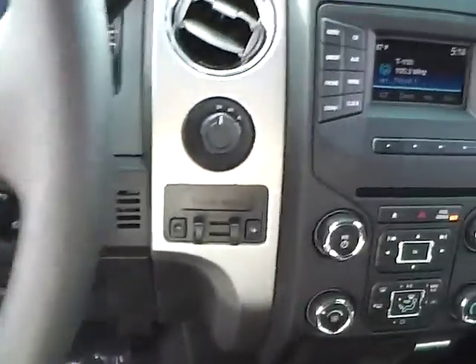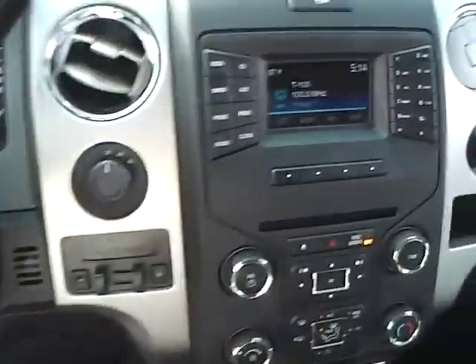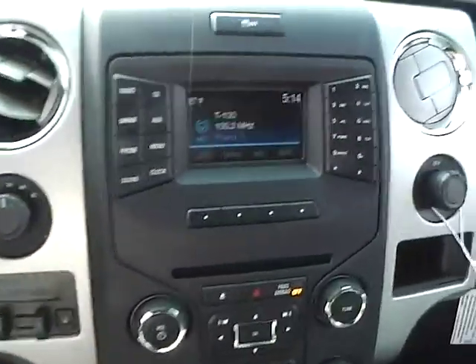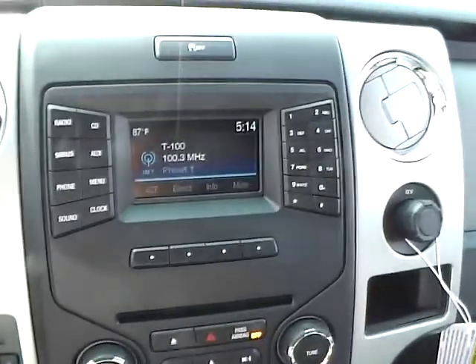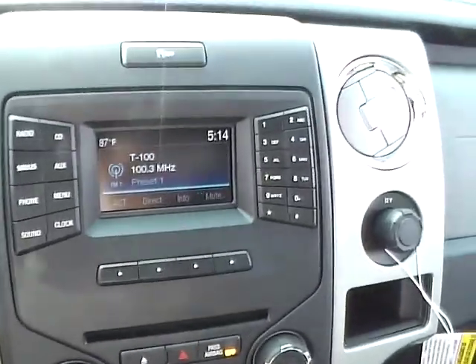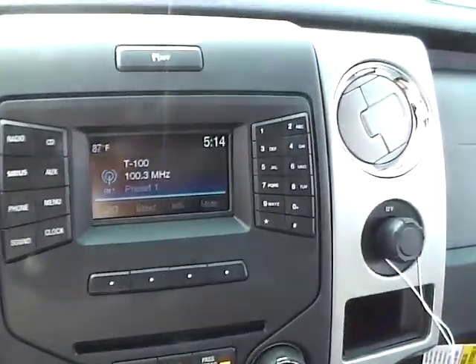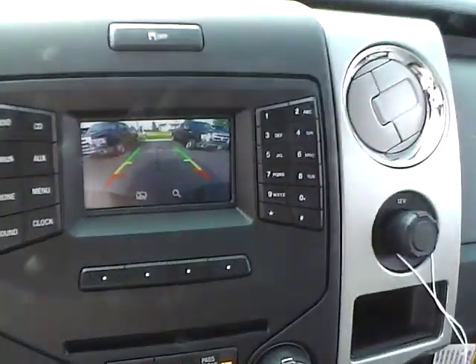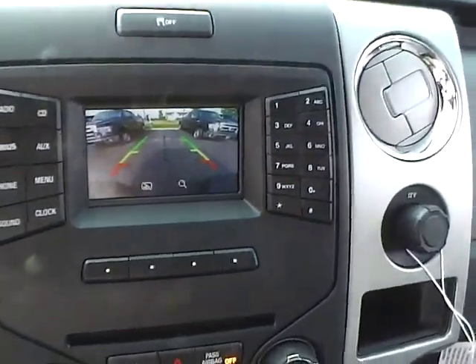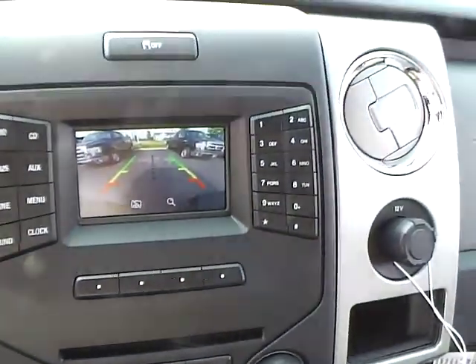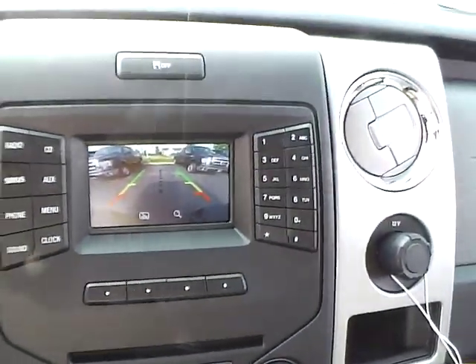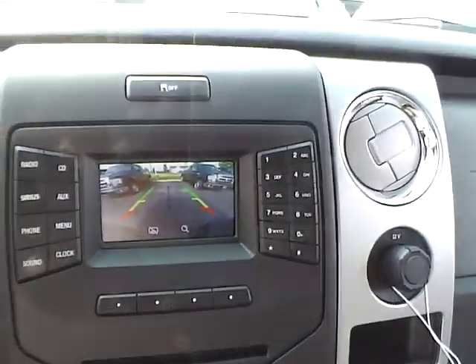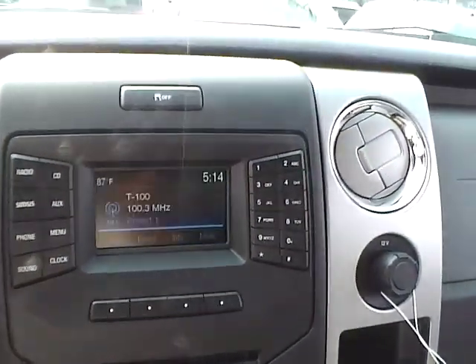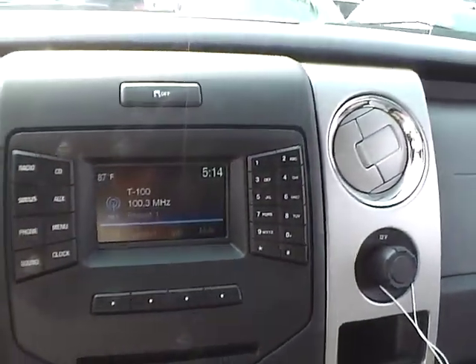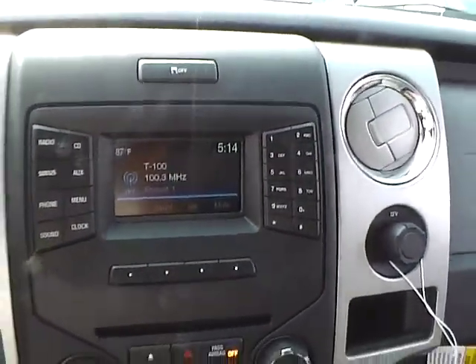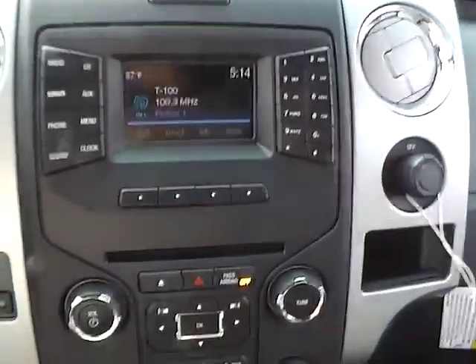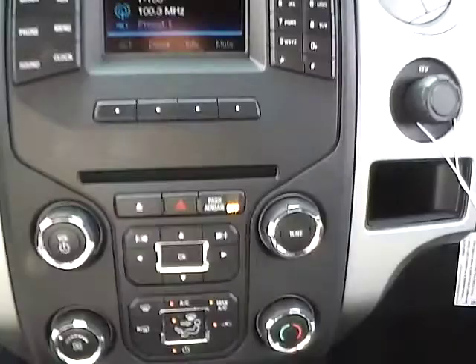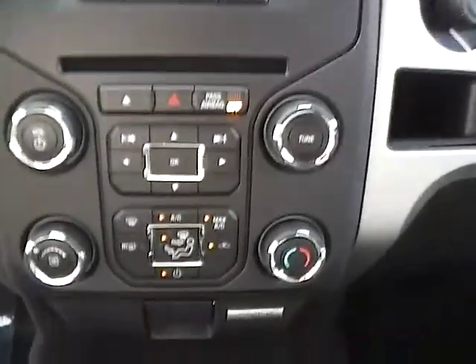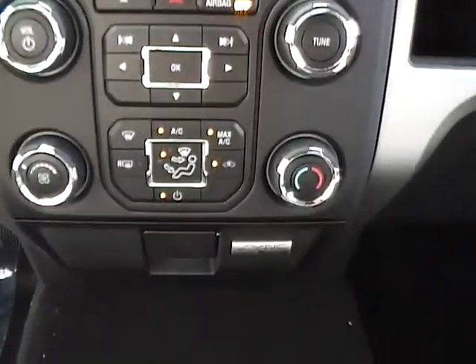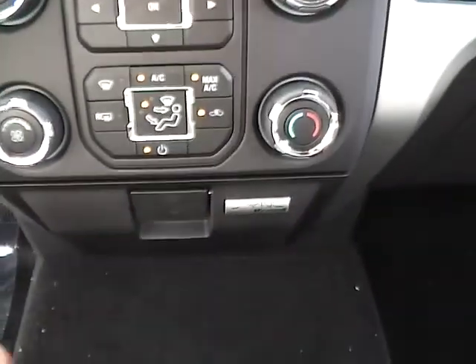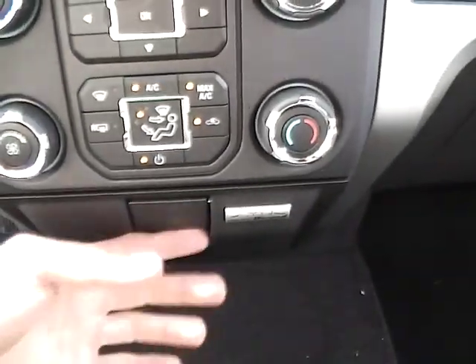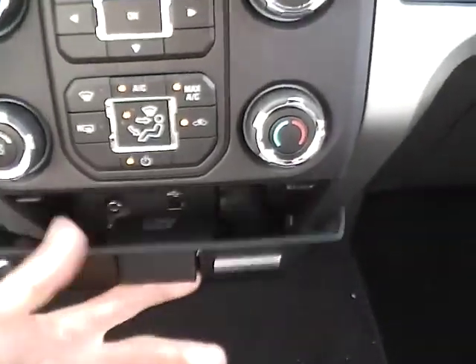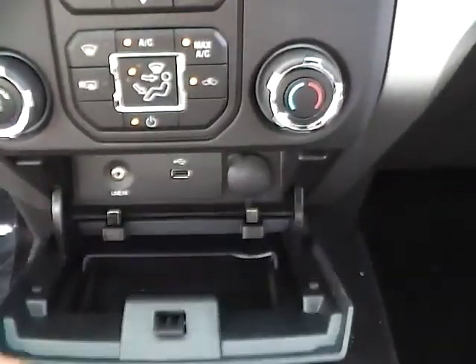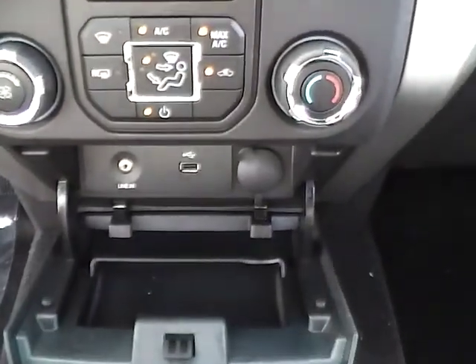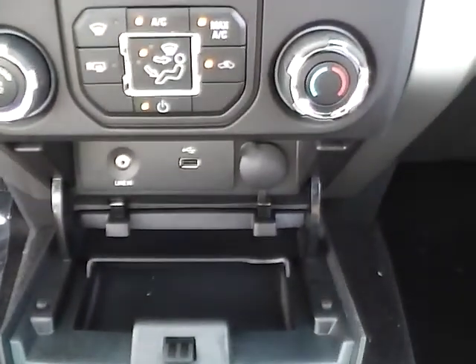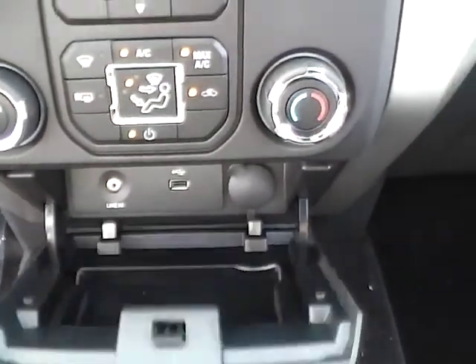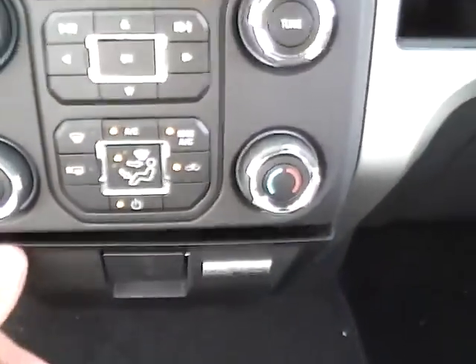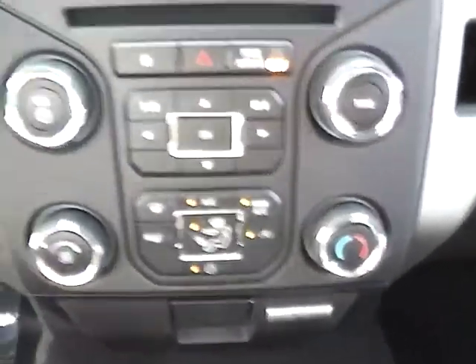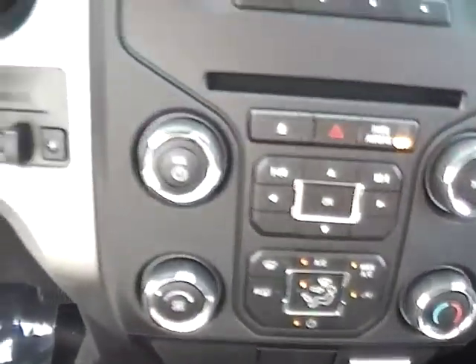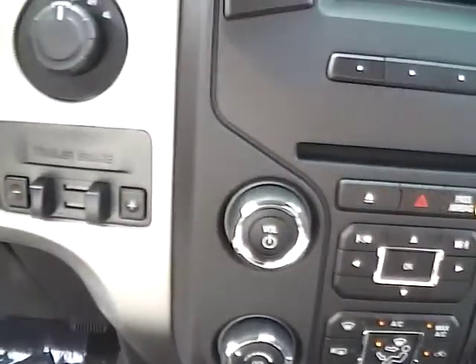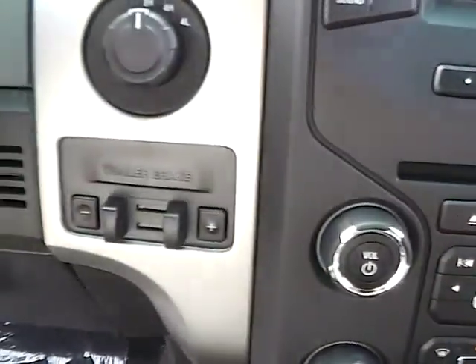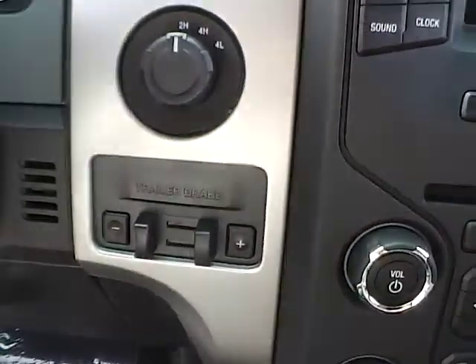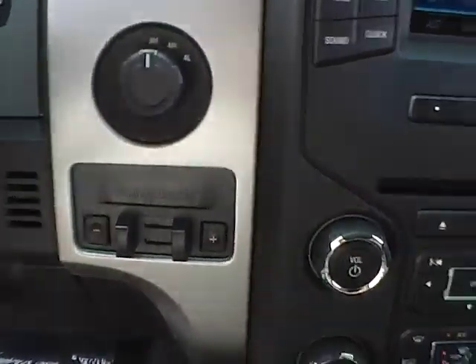Satellite radio, nice audio display with rear view camera, stability control, CD player, sync, audio inputs, and integrated trailer brake controller.